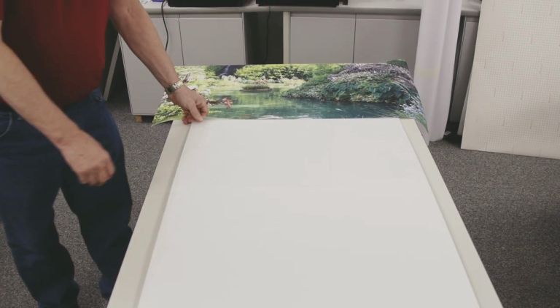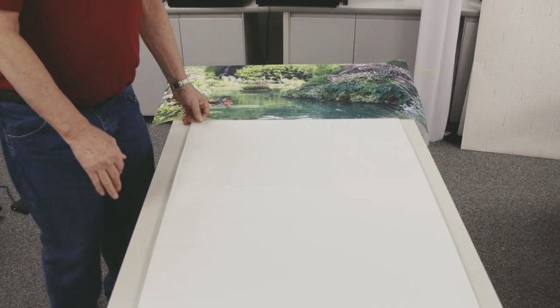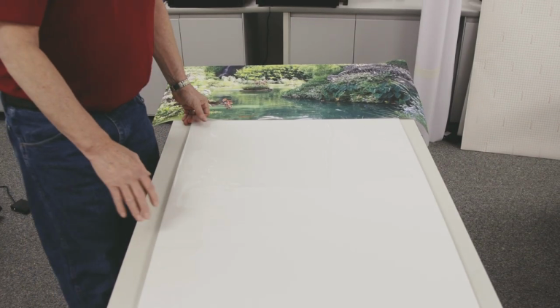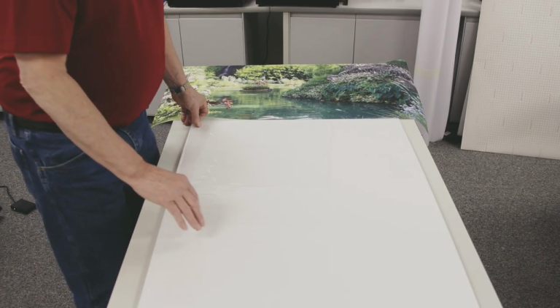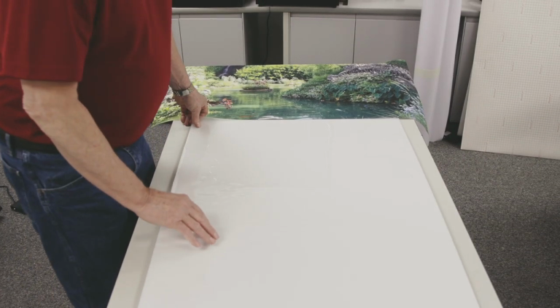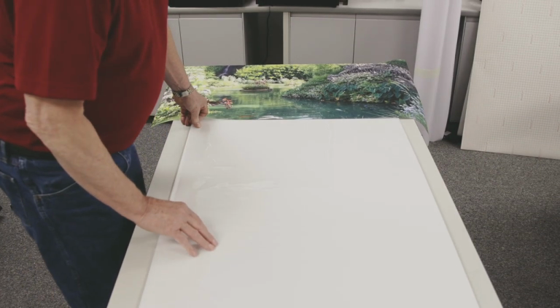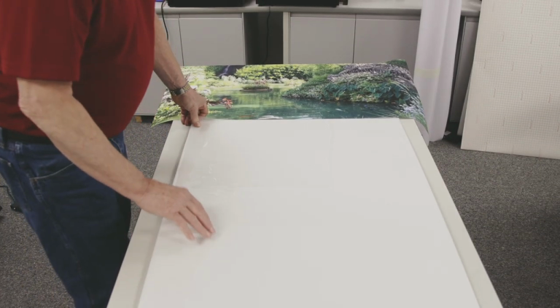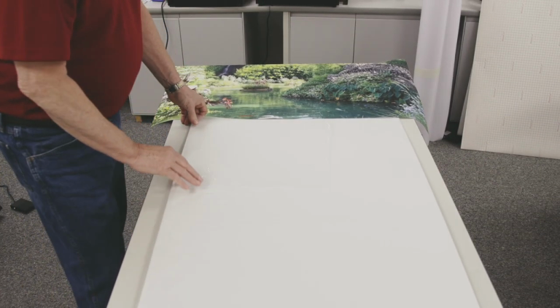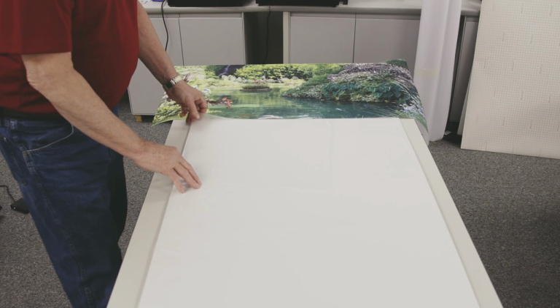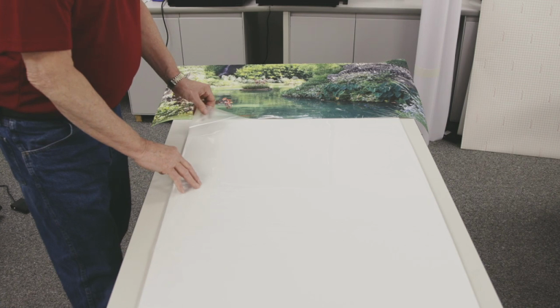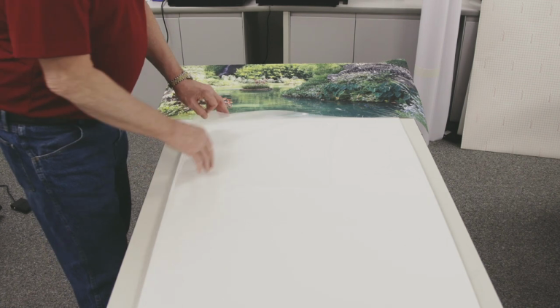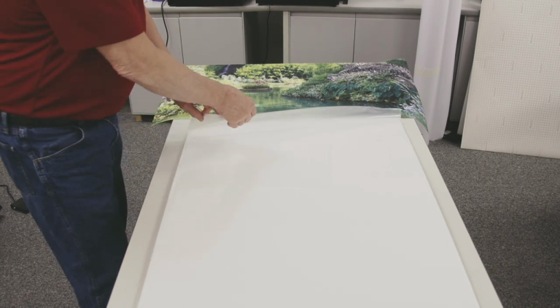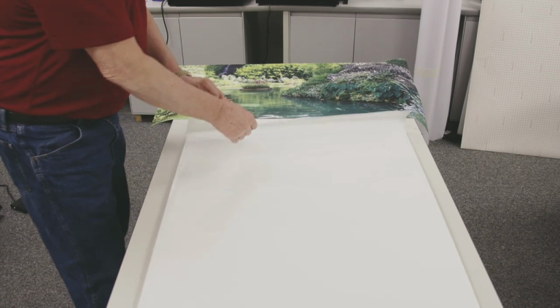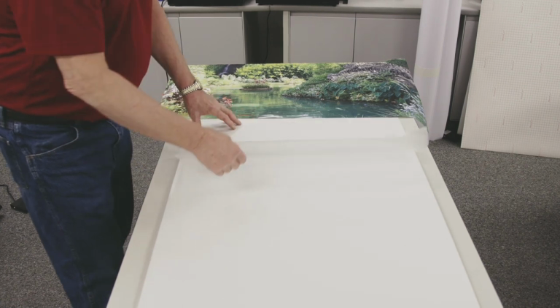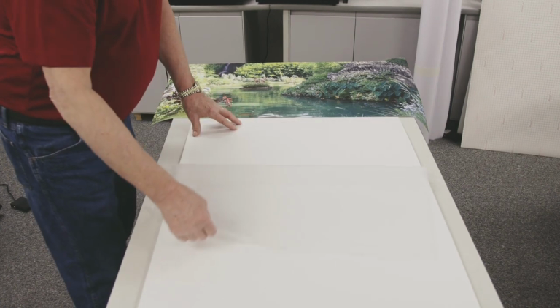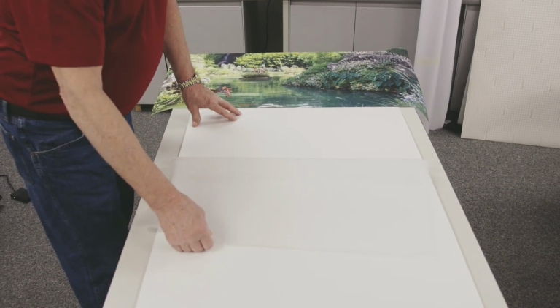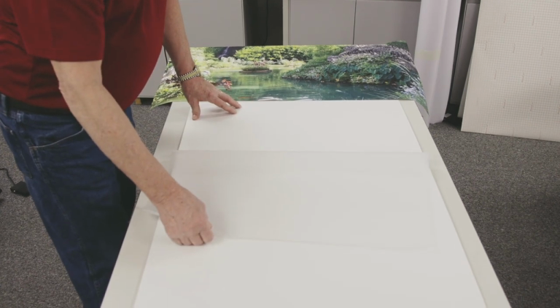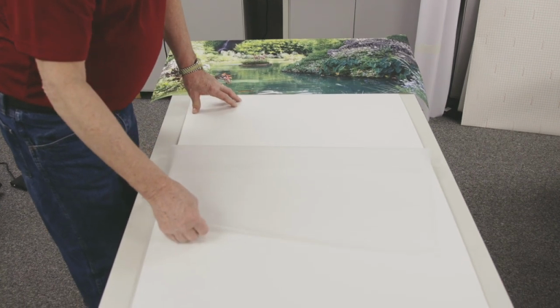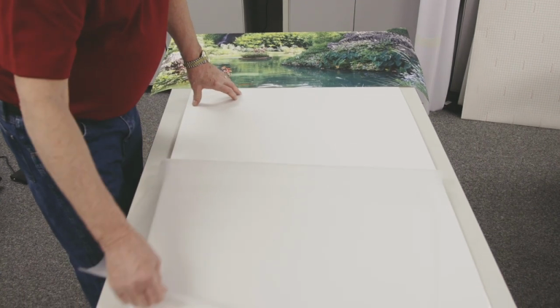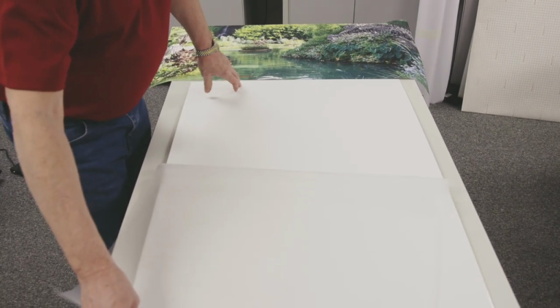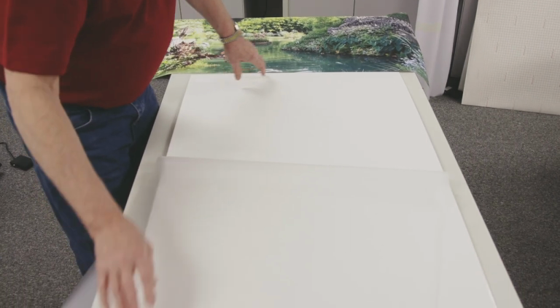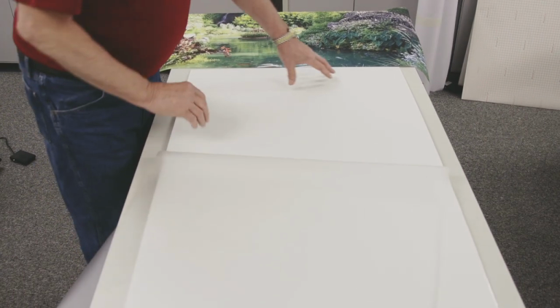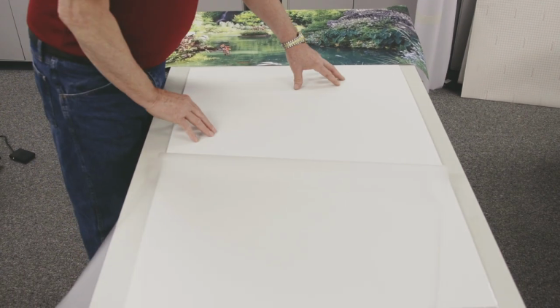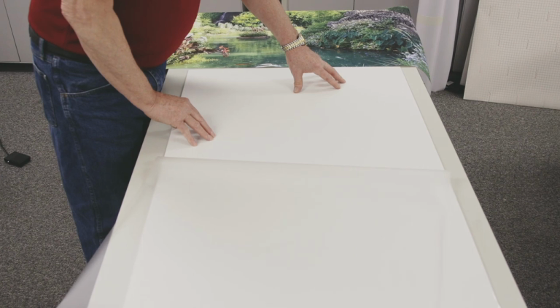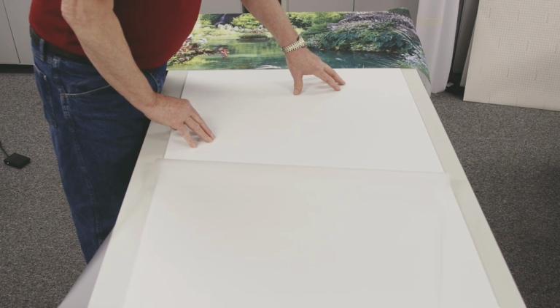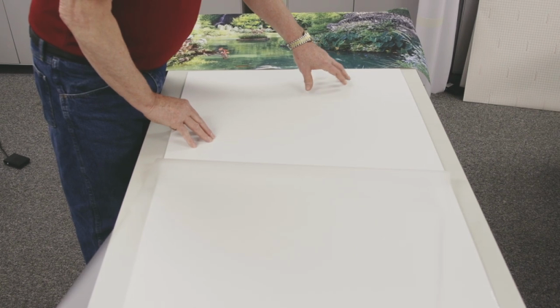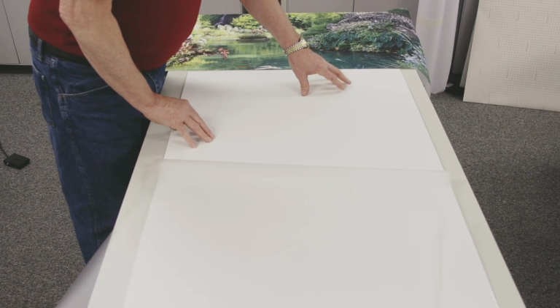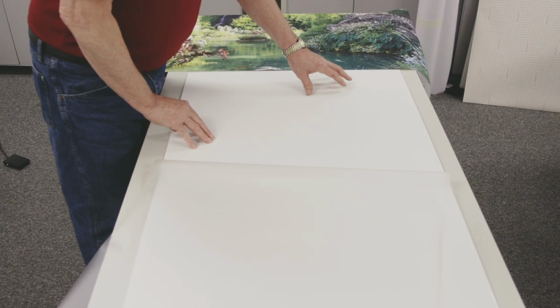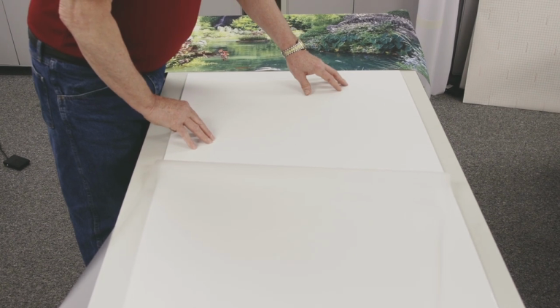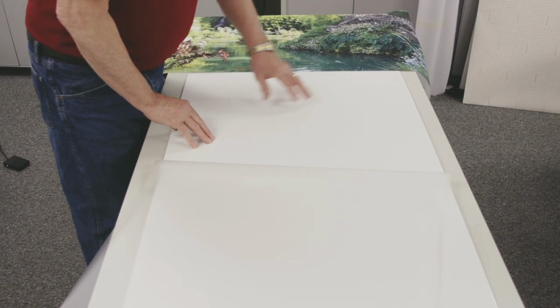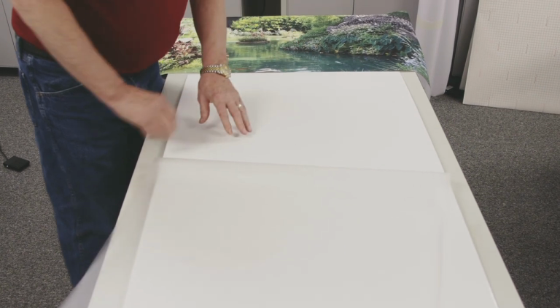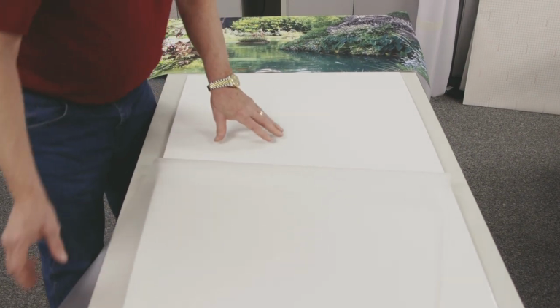For this application, we're using a pouch board, which has one sheet of film on top, and a thermally-activated adhesive that's coated on the board itself.